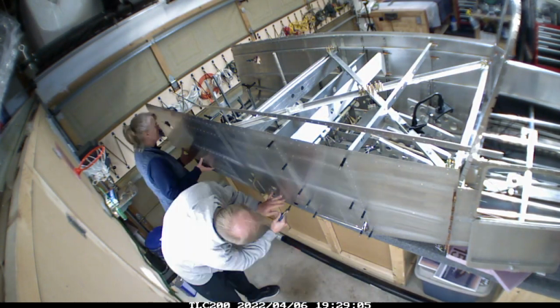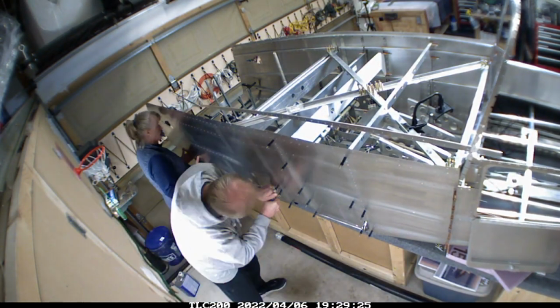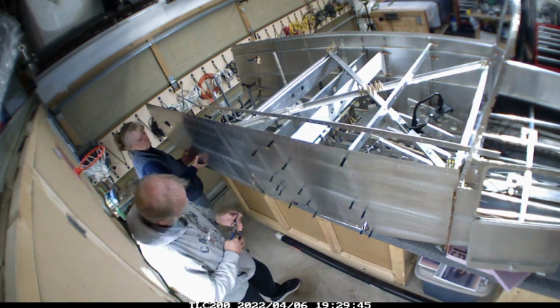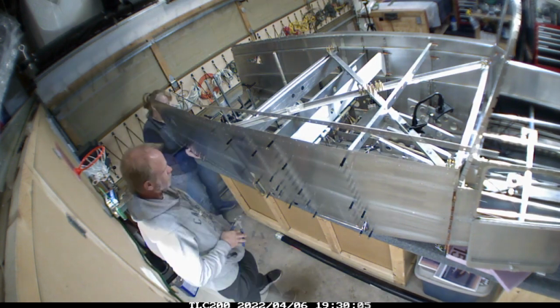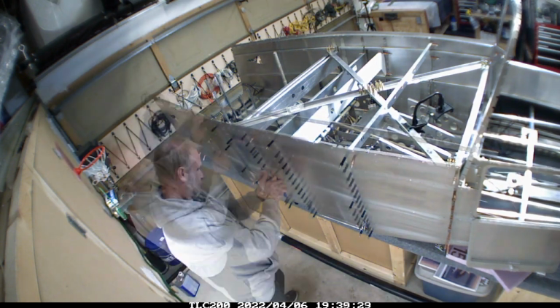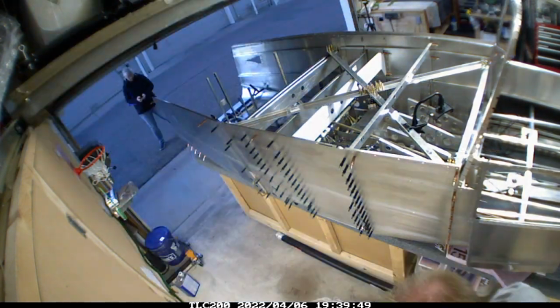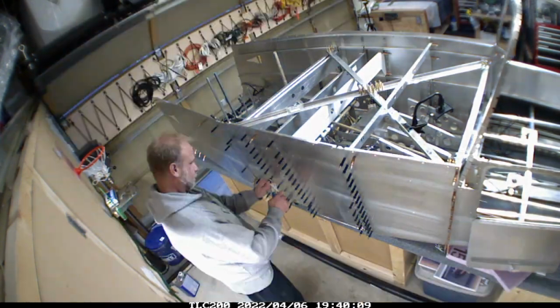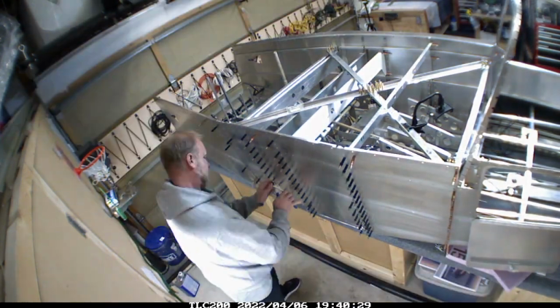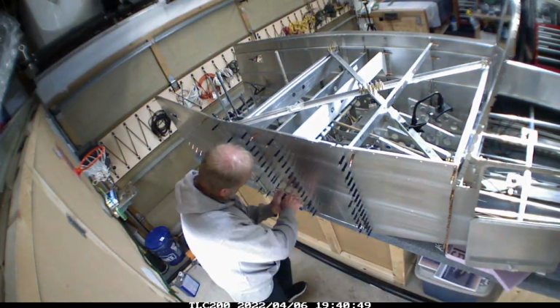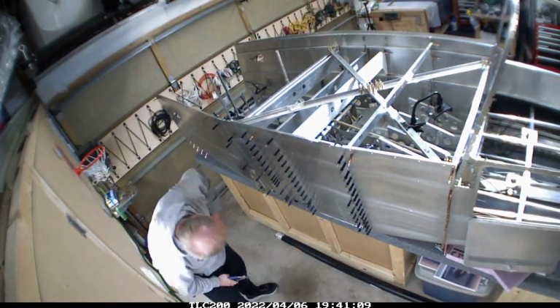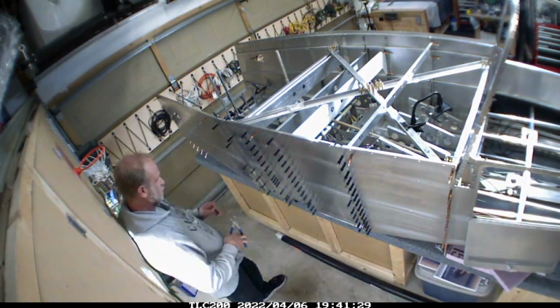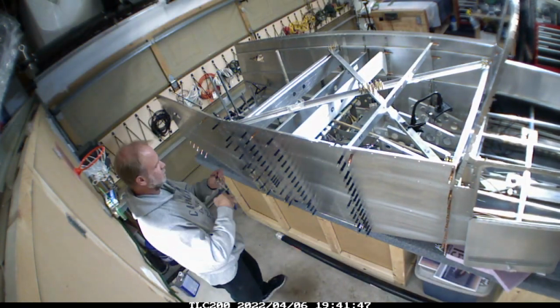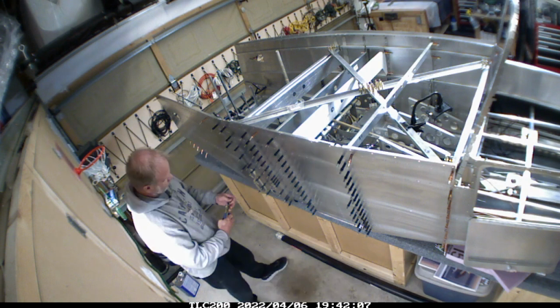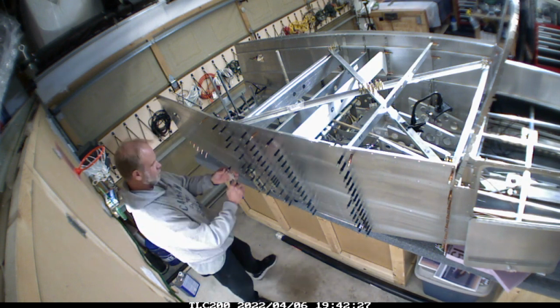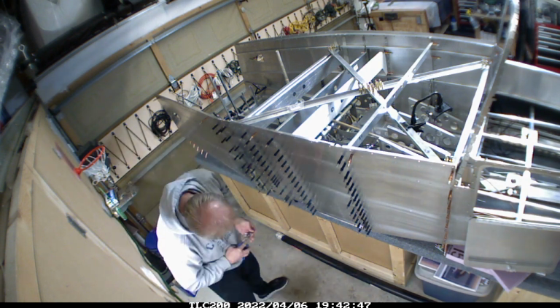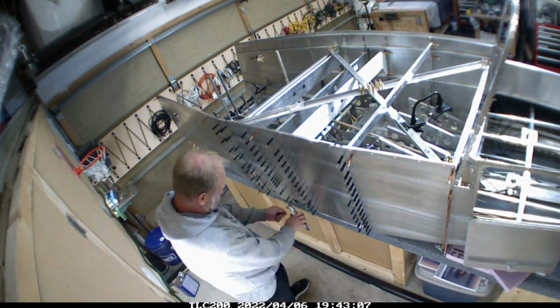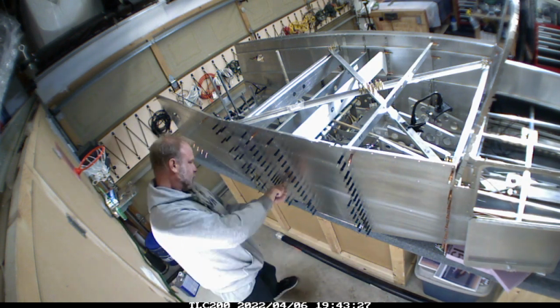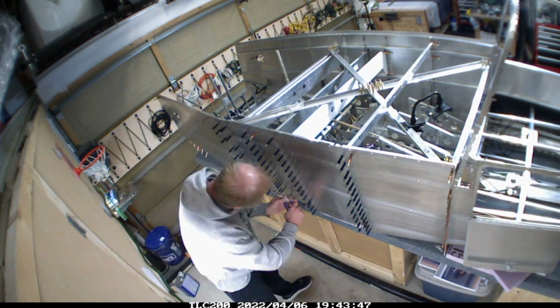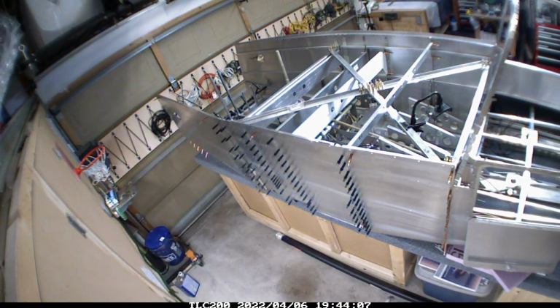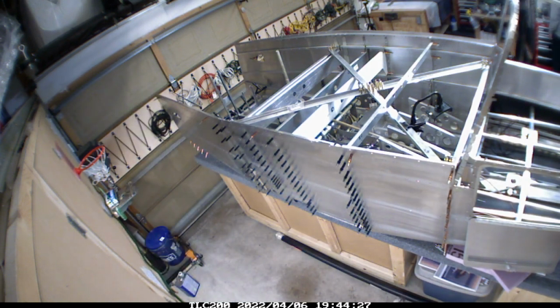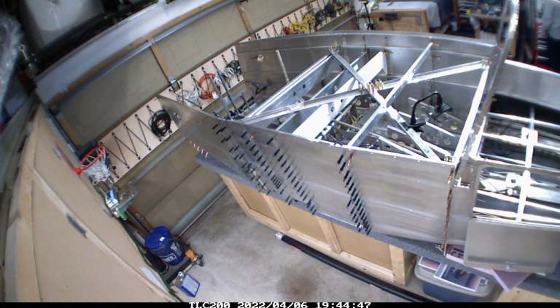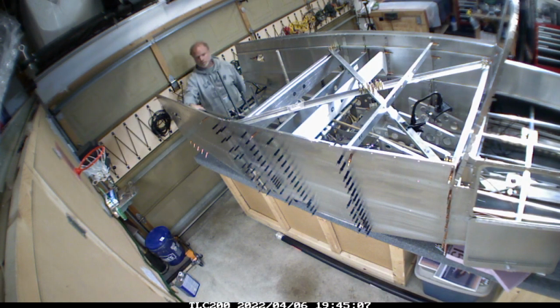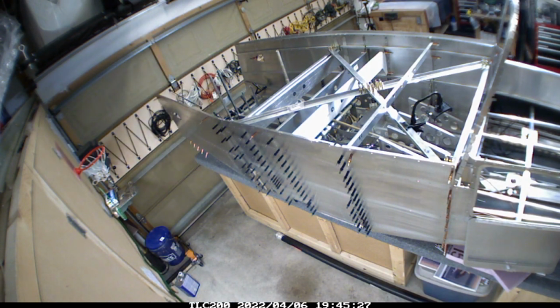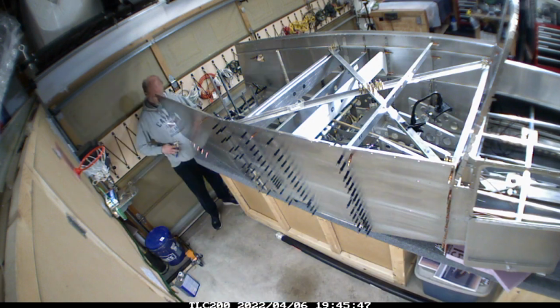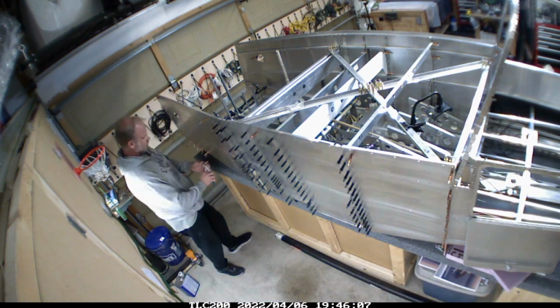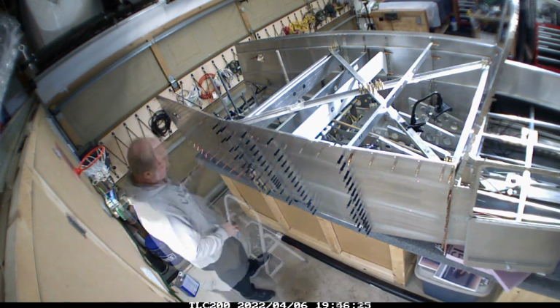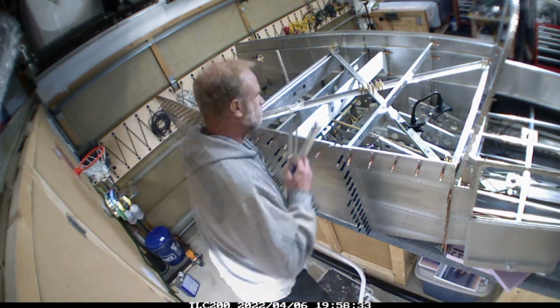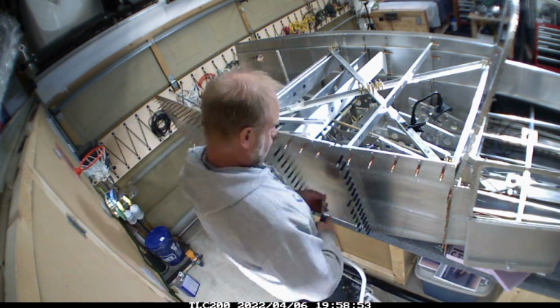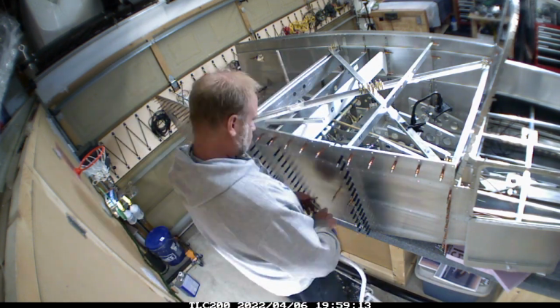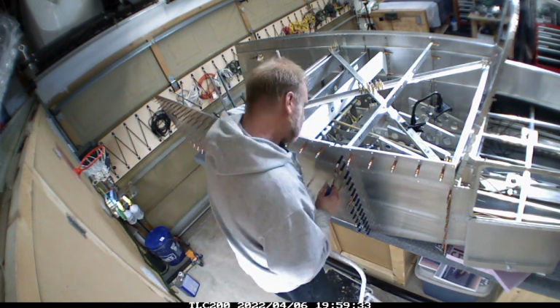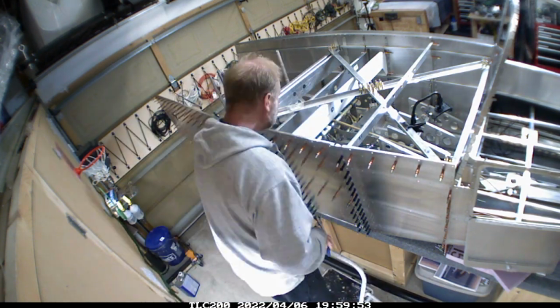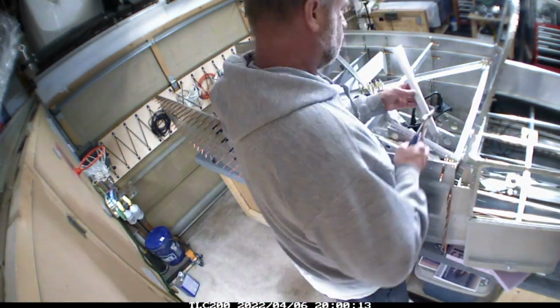My wife Laurie came out and helped hold the skin for a bit. The process here is putting in a lot of Clicos to make sure everything is squared away and all lined up properly. I'm pretty happy with how that went together.